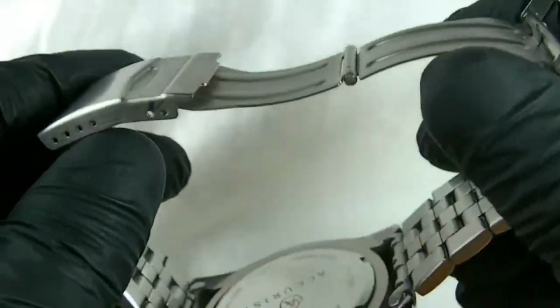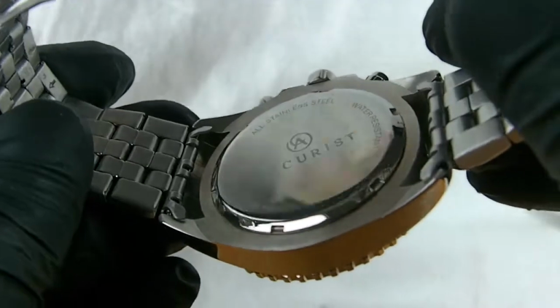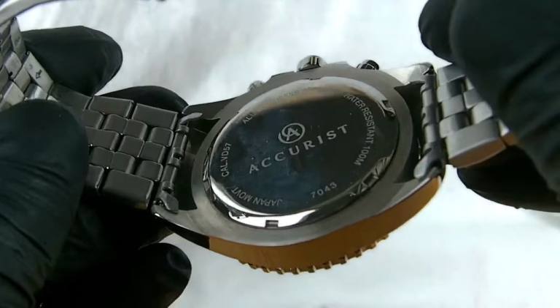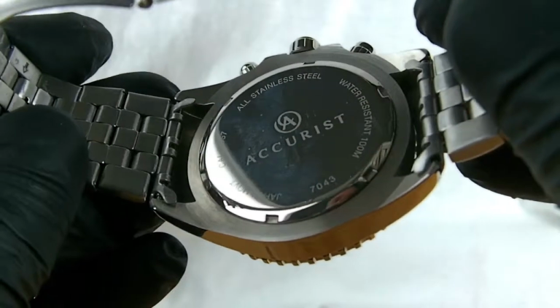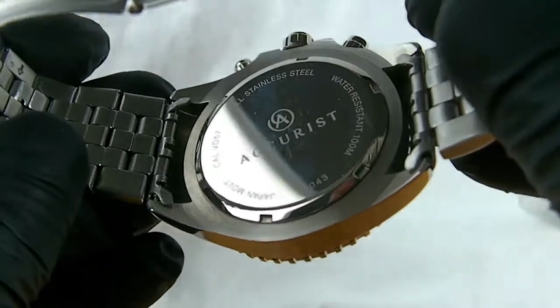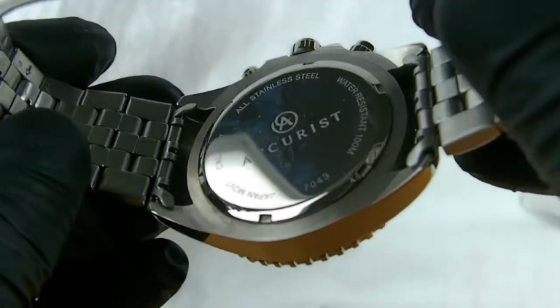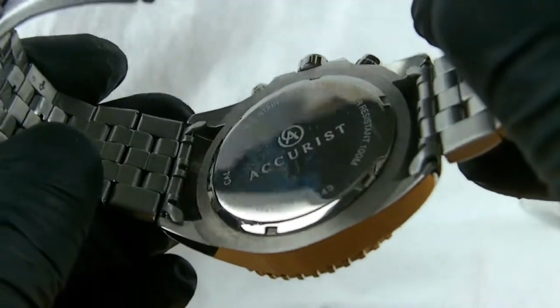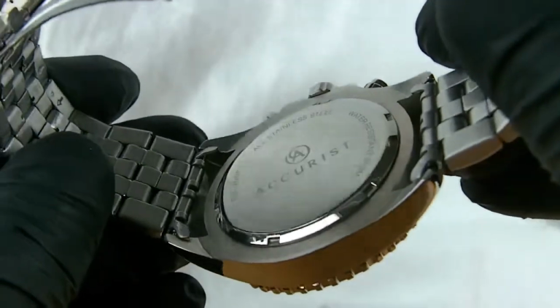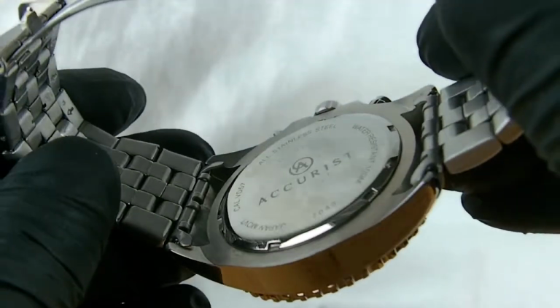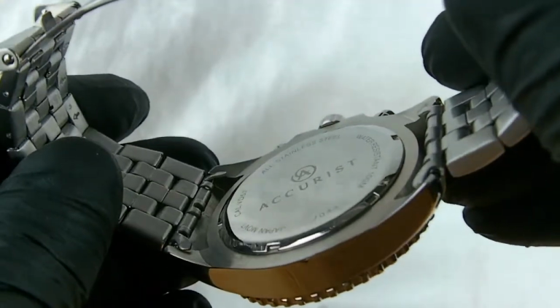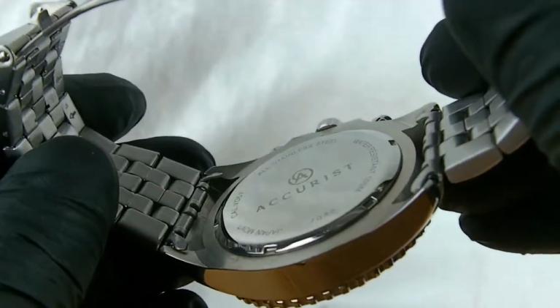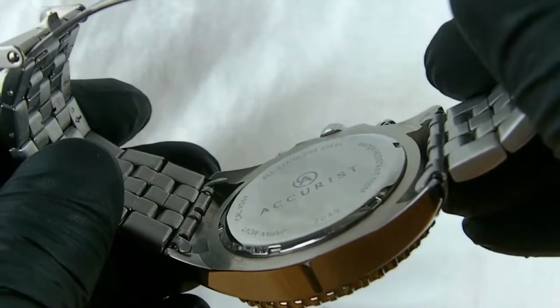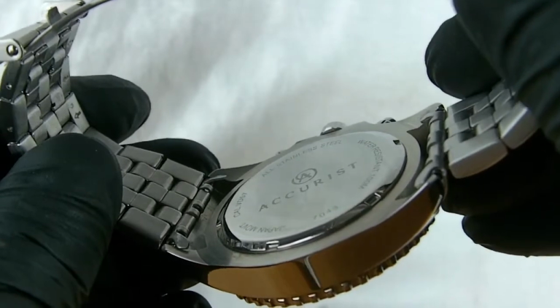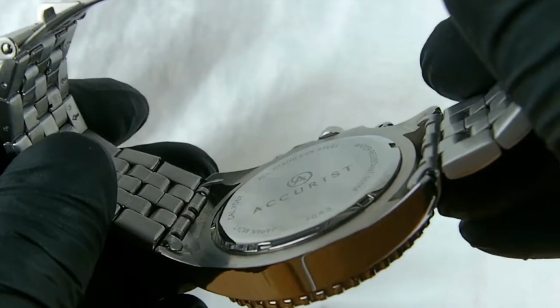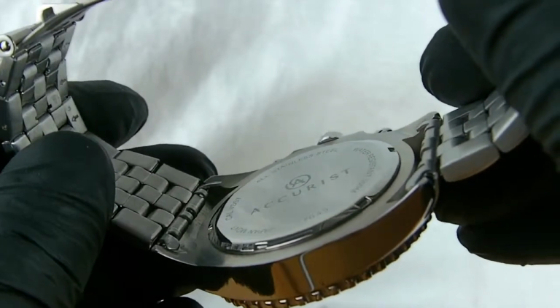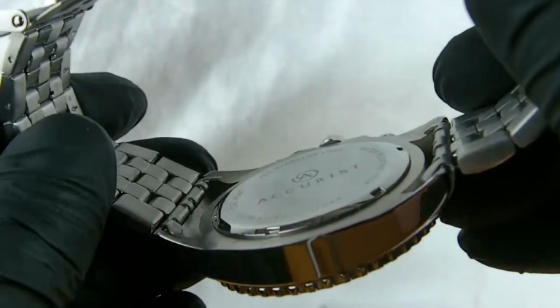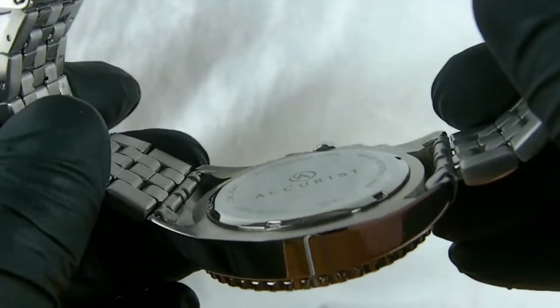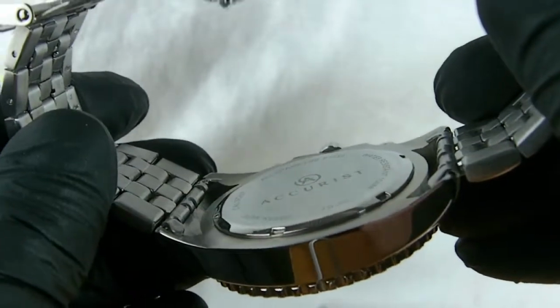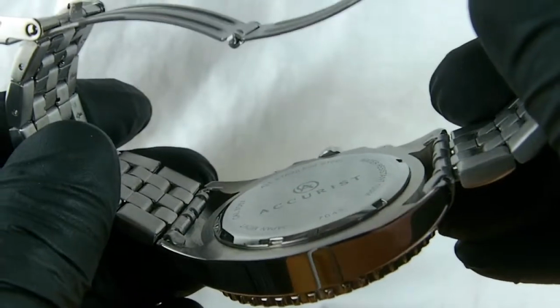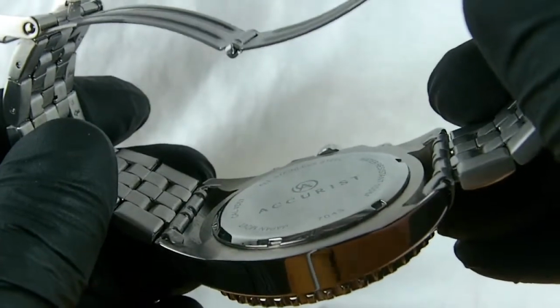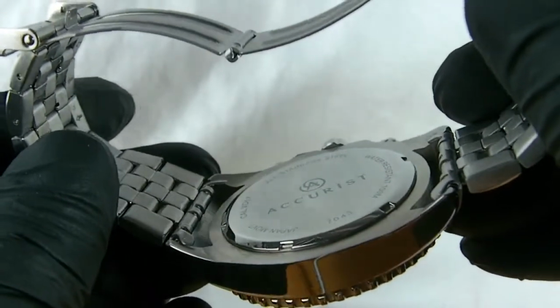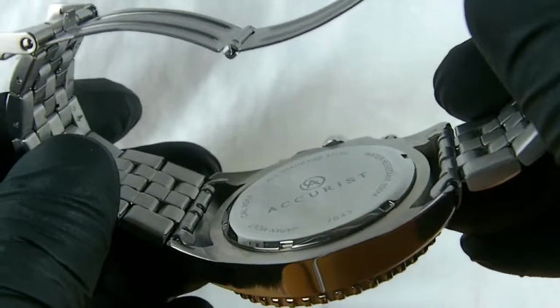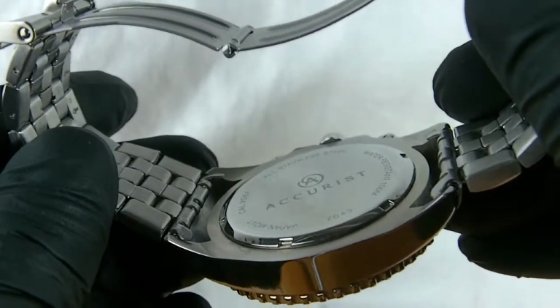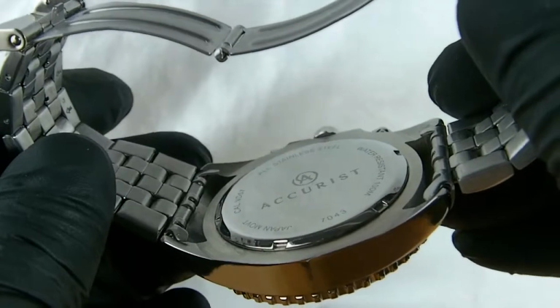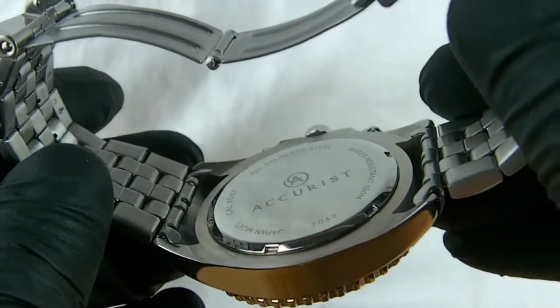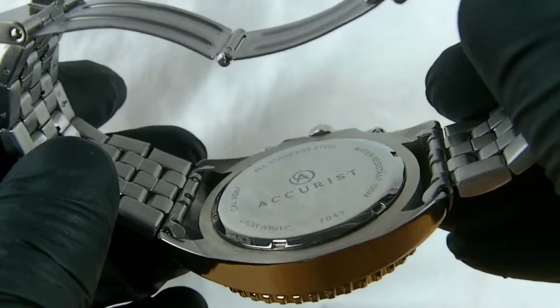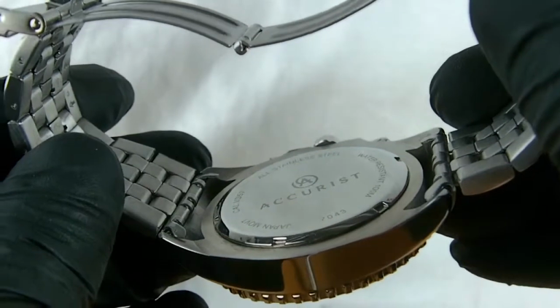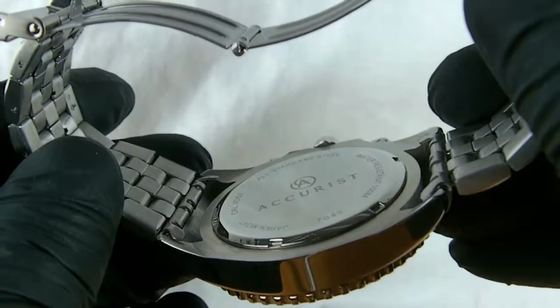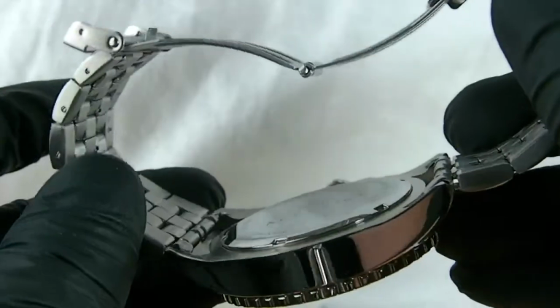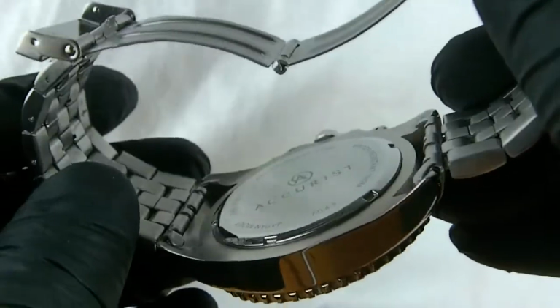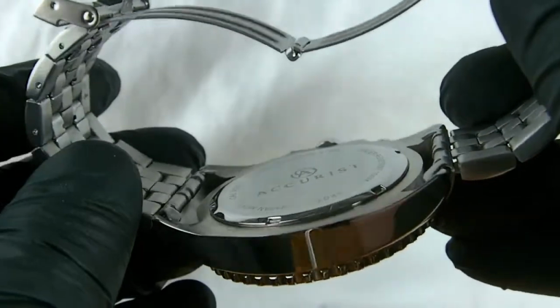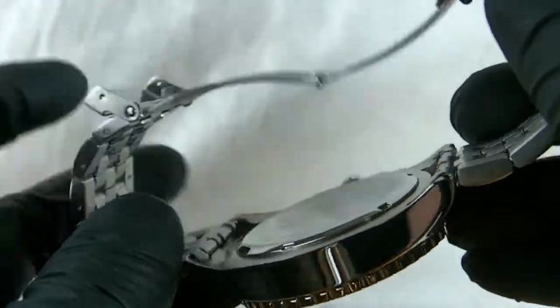This watch has a screw-on back and is water resistant to 100m, so it's ideal — you can go swimming with it, a little bit of diving, whatever you would like to do with it. It's a stainless steel solid case.